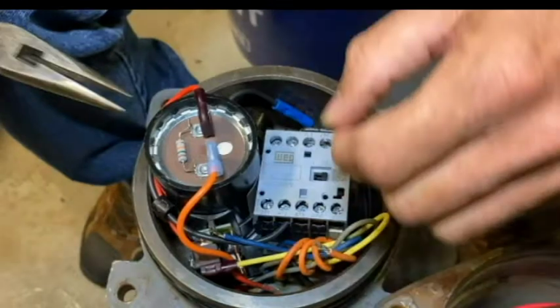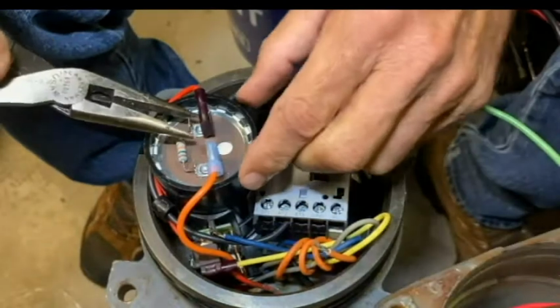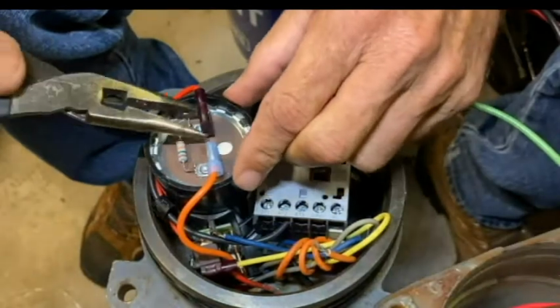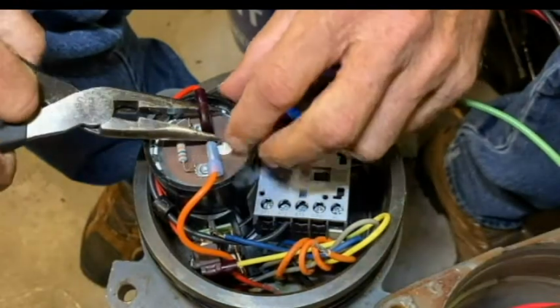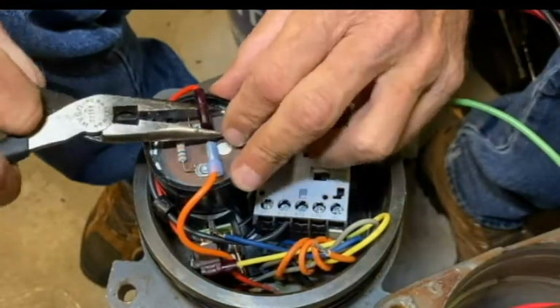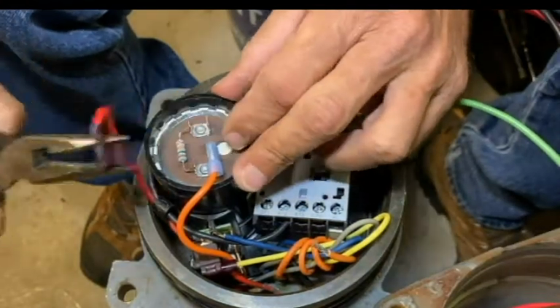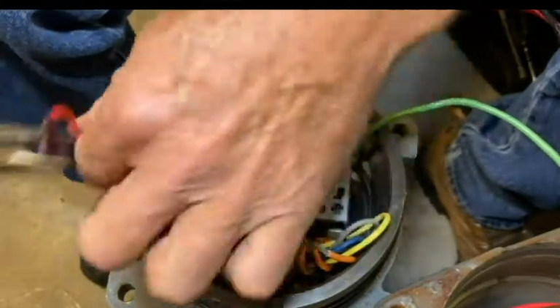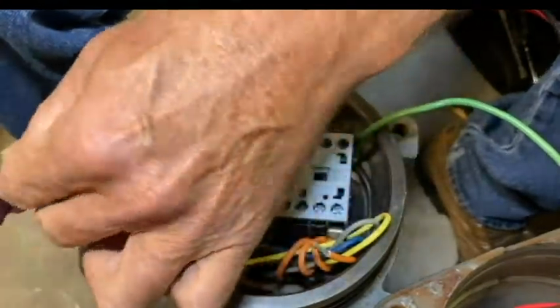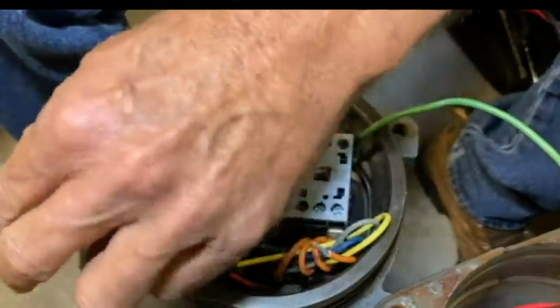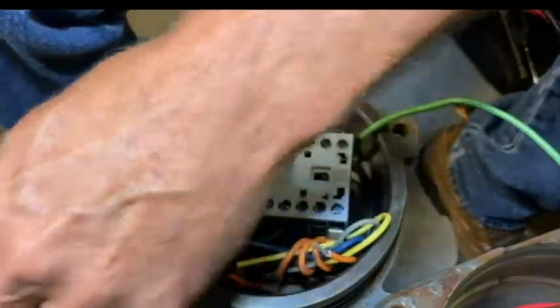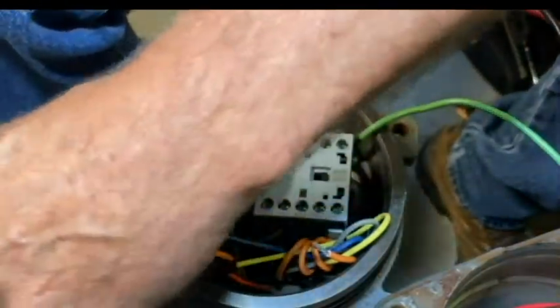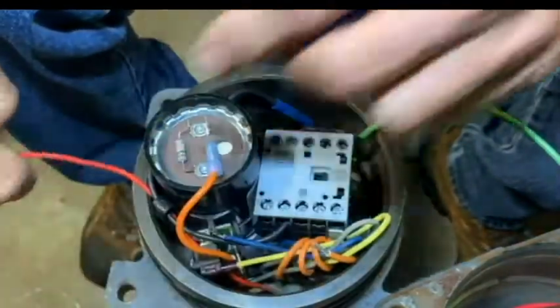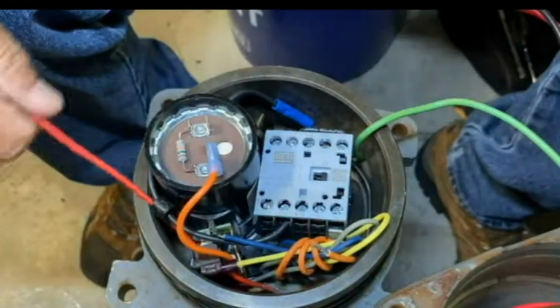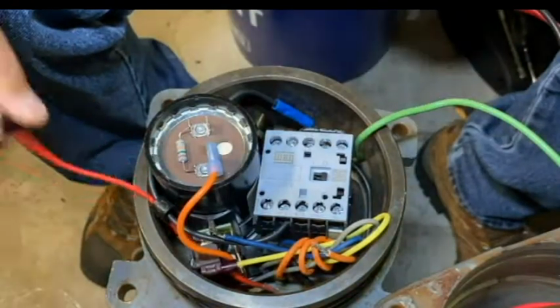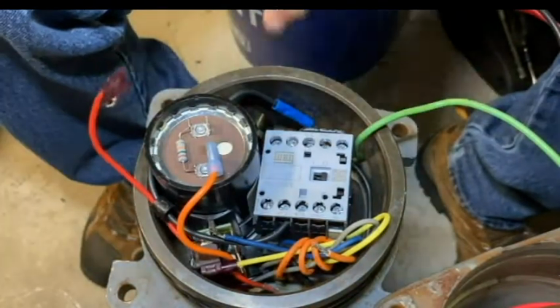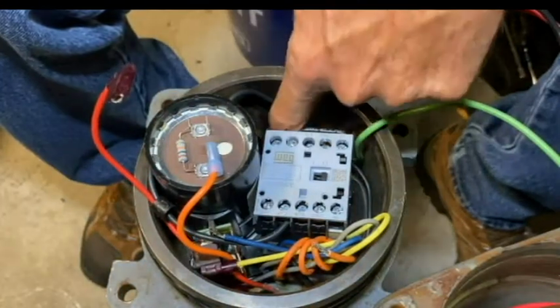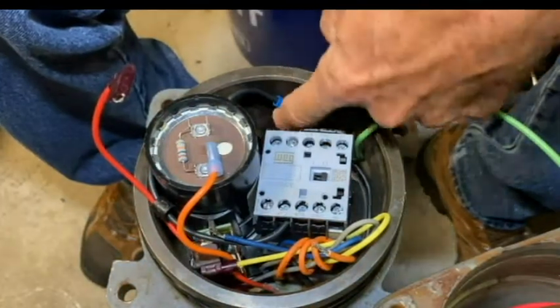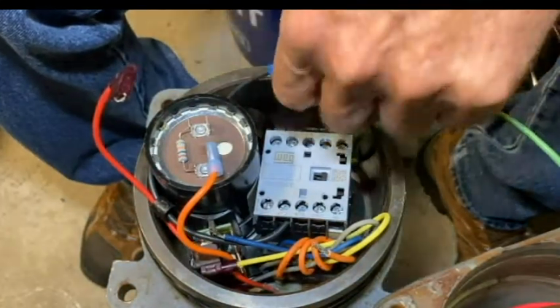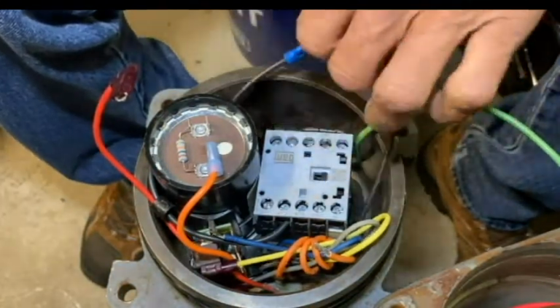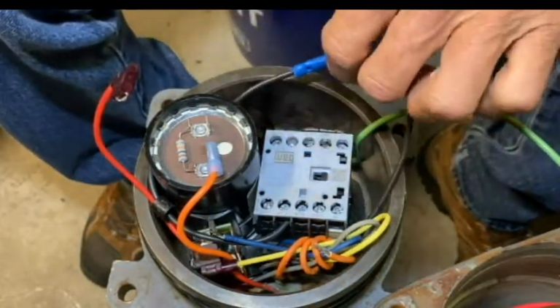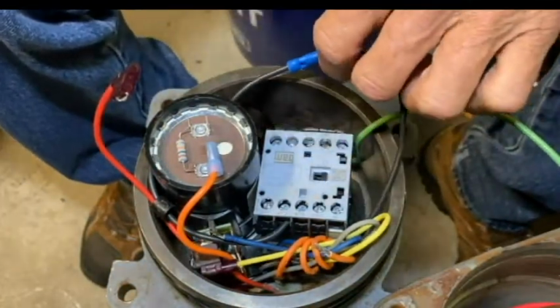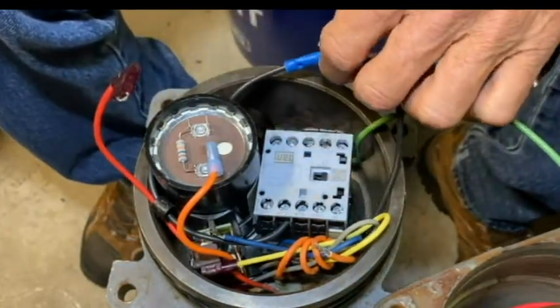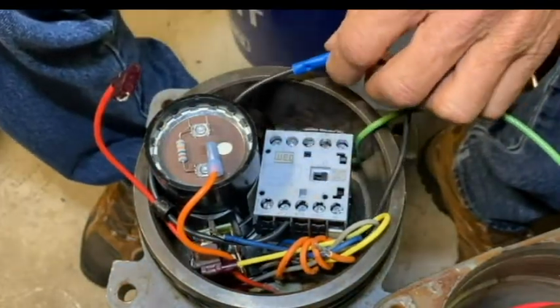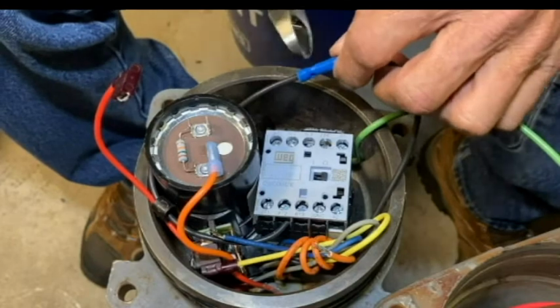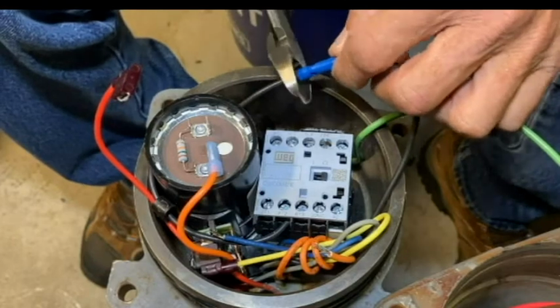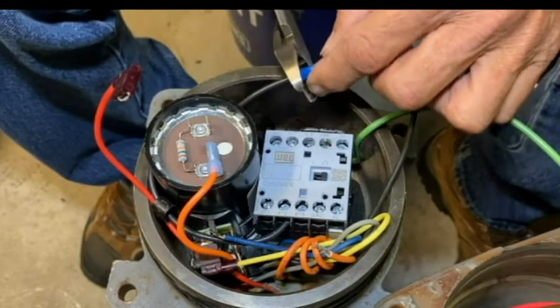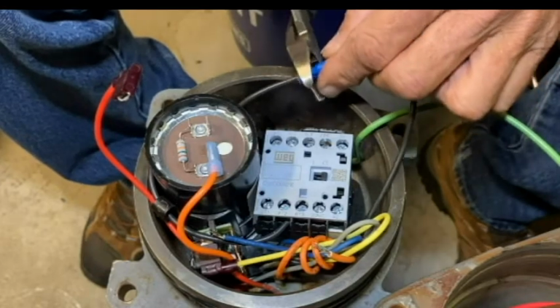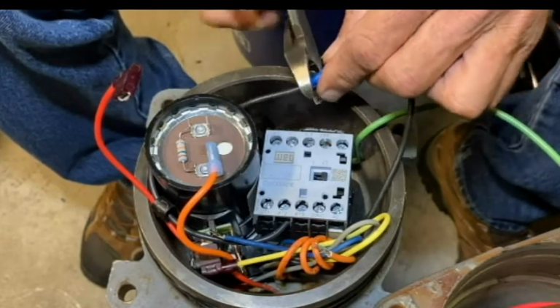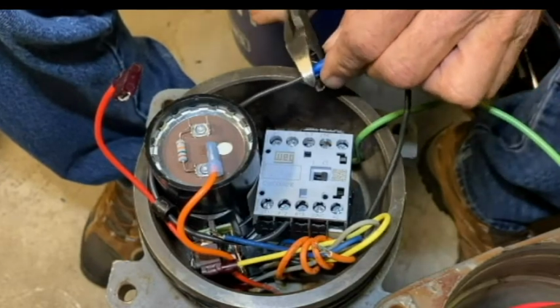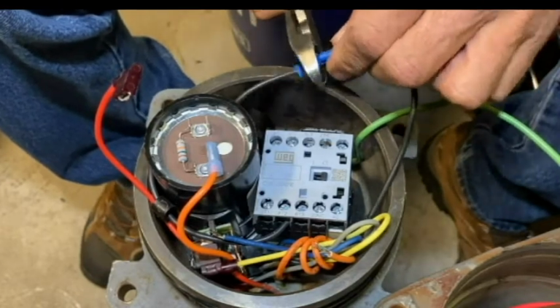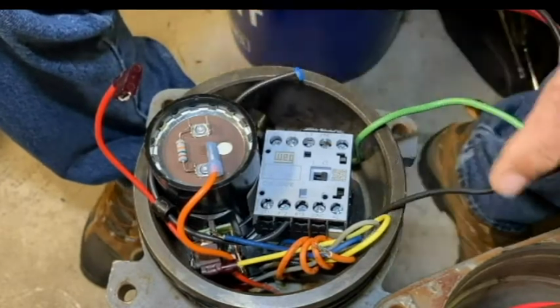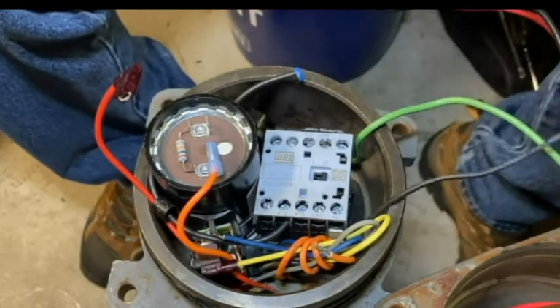Go ahead and remove the red start winding wire from the capacitor. Pull up here and cut the butt splice, then address the thermal protector.